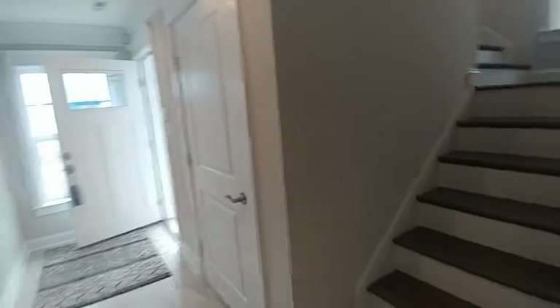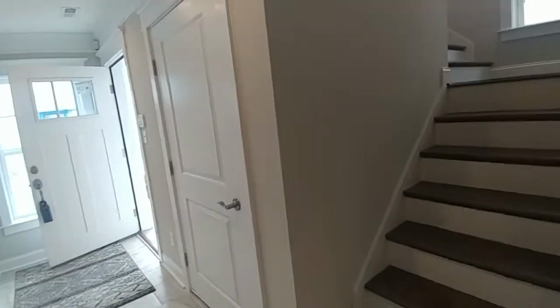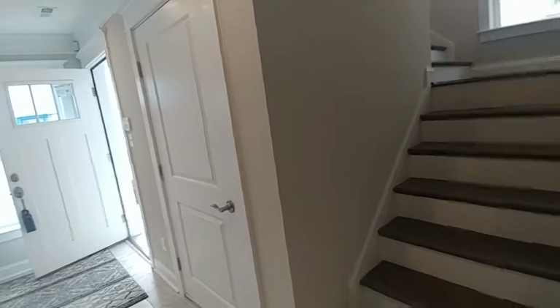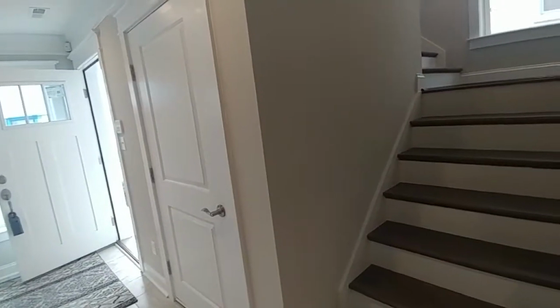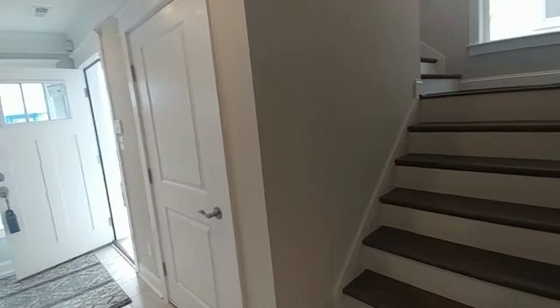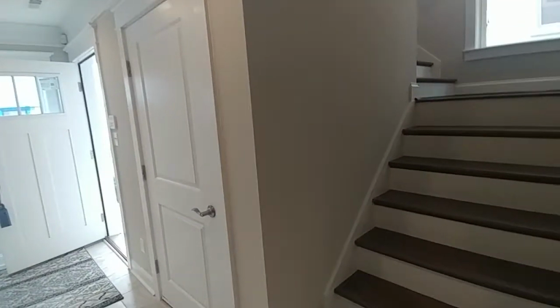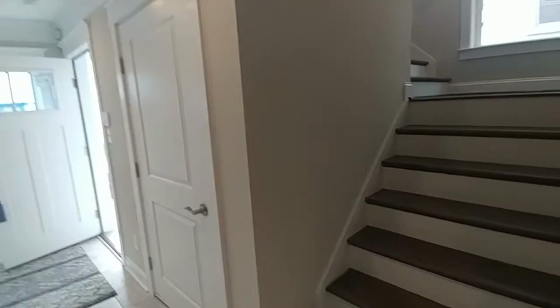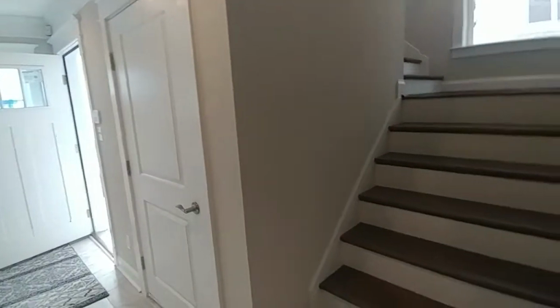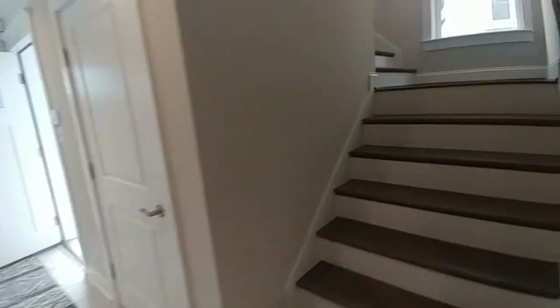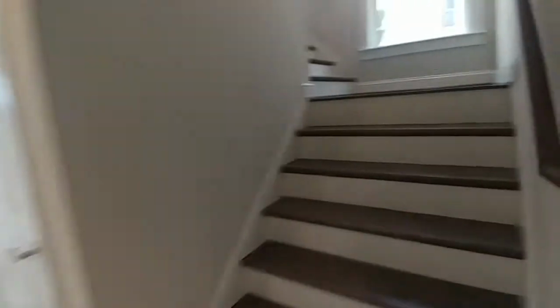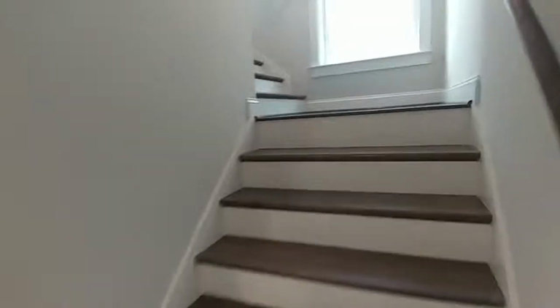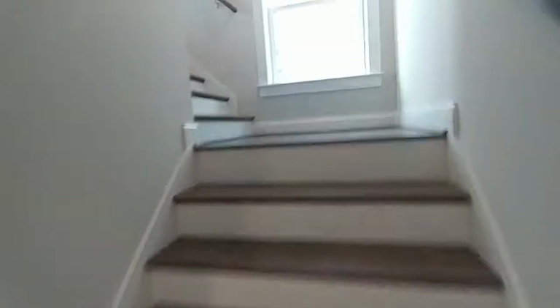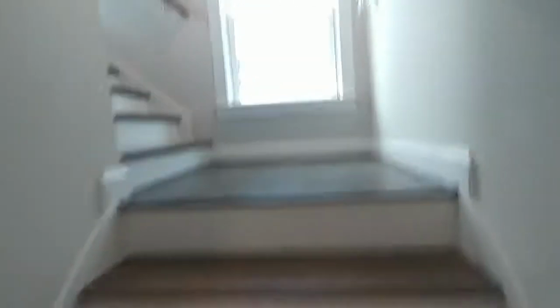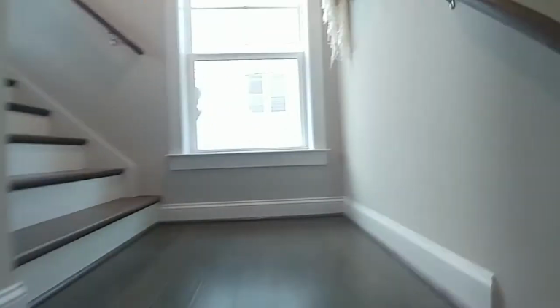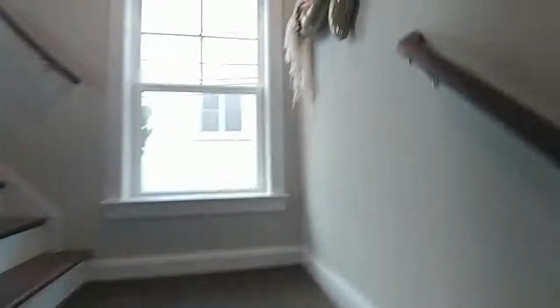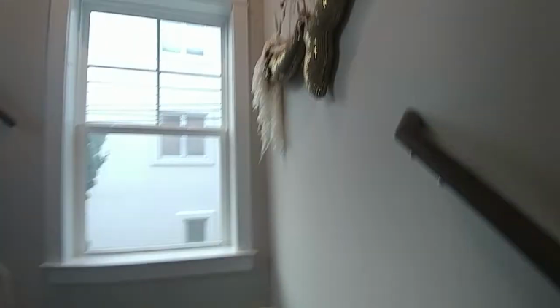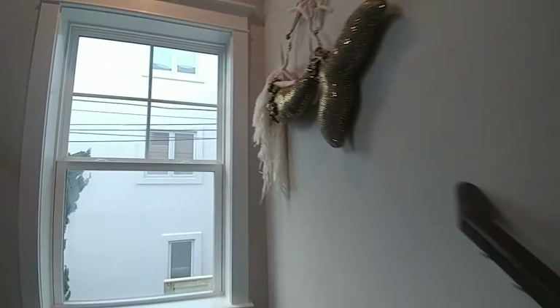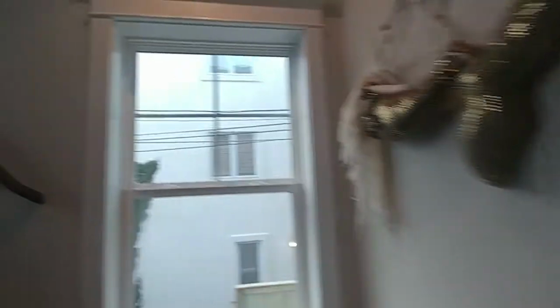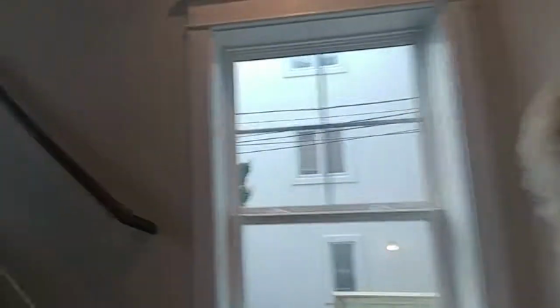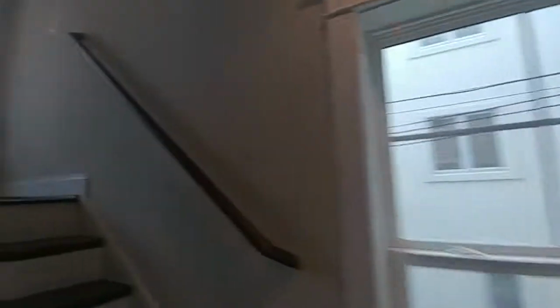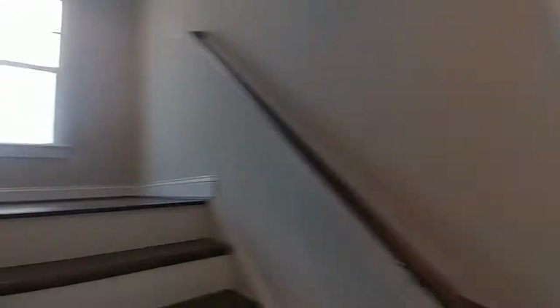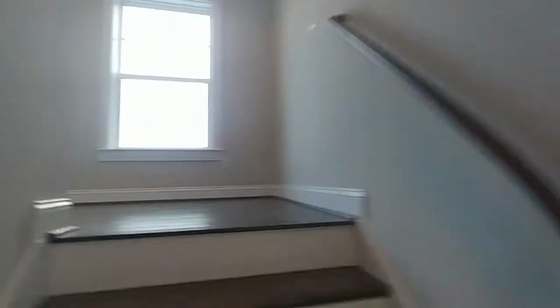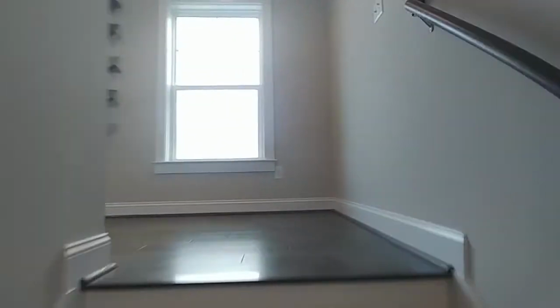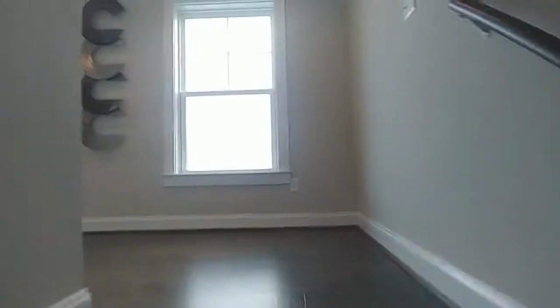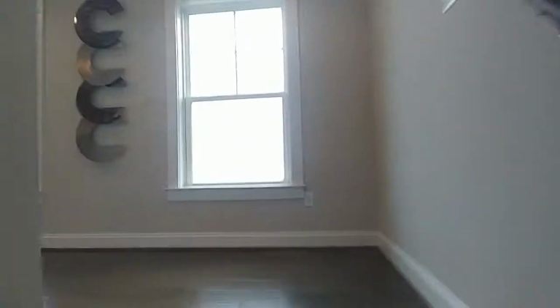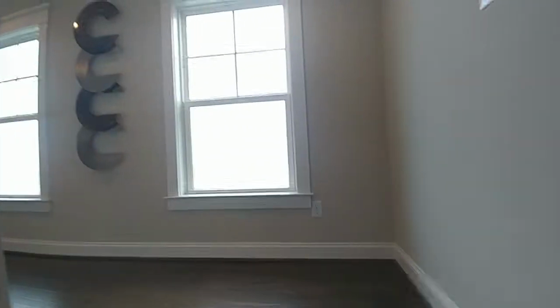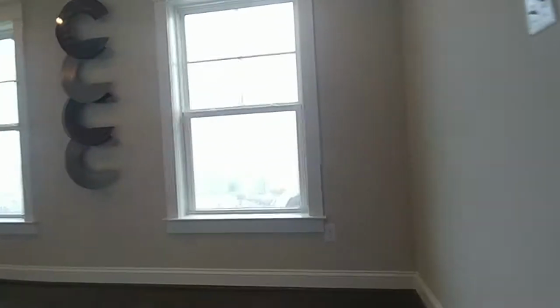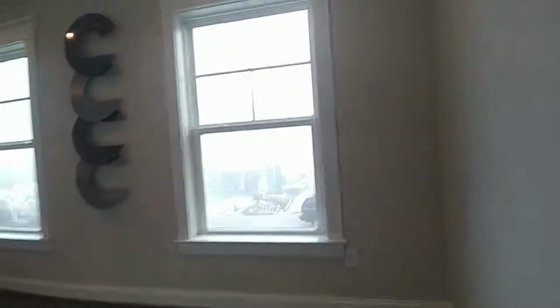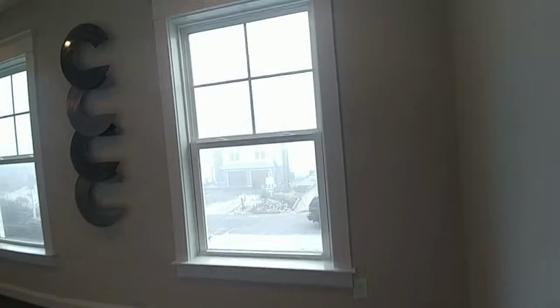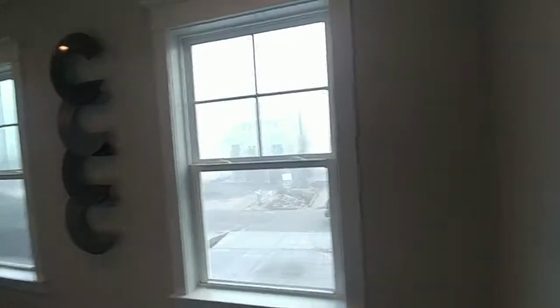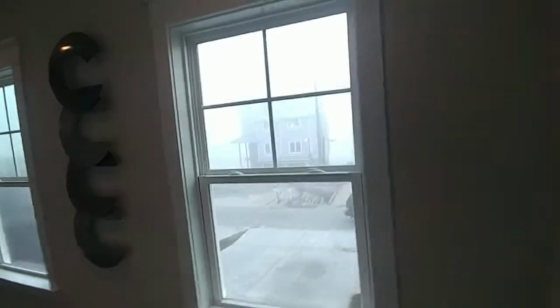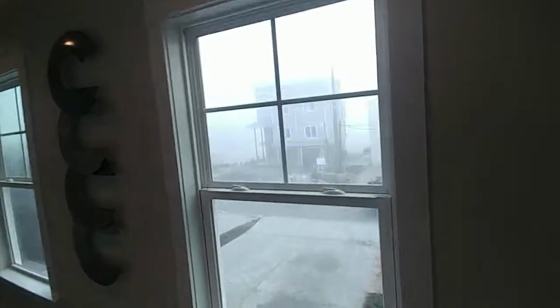We are just beginning — this is just the first floor, we've got two more floors to go. There is an opening for an elevator if you decide to add one, just so you know that option is there.